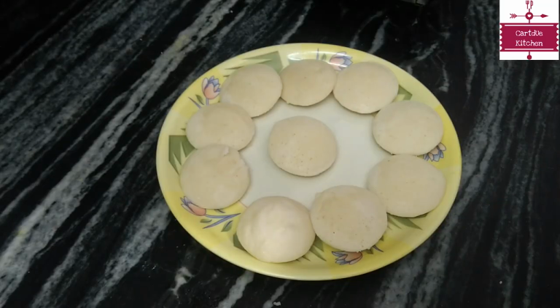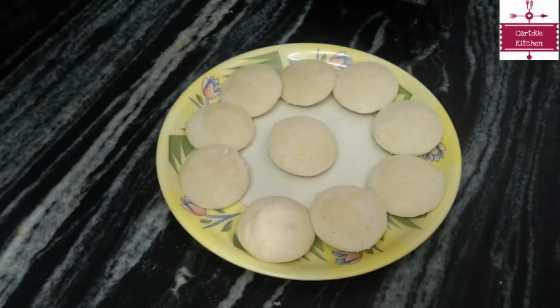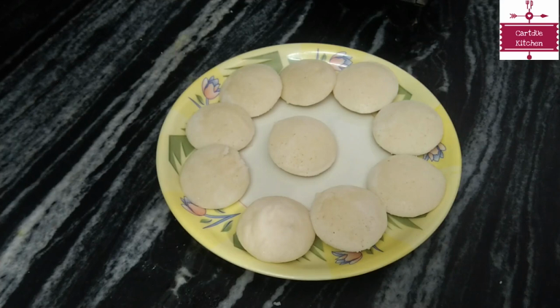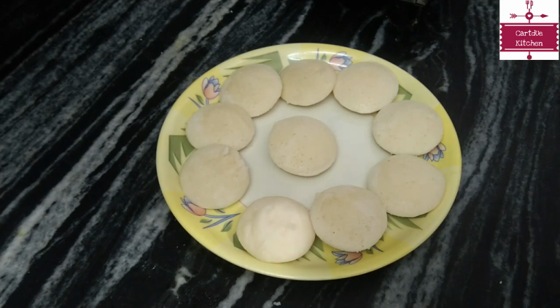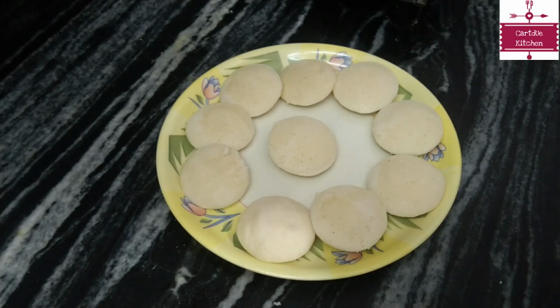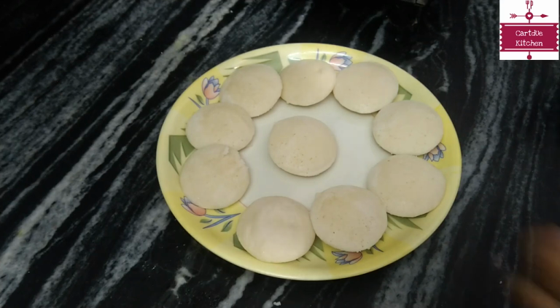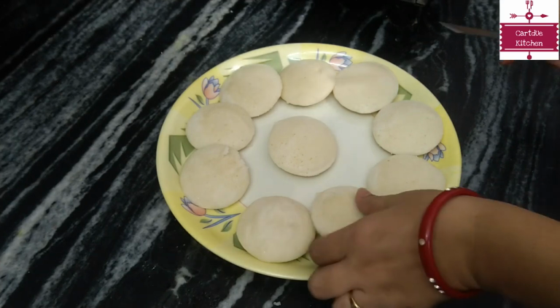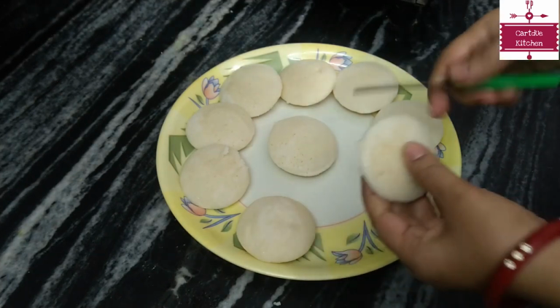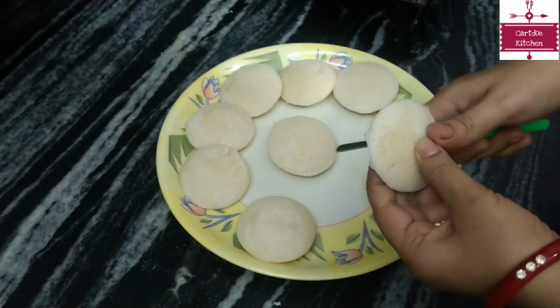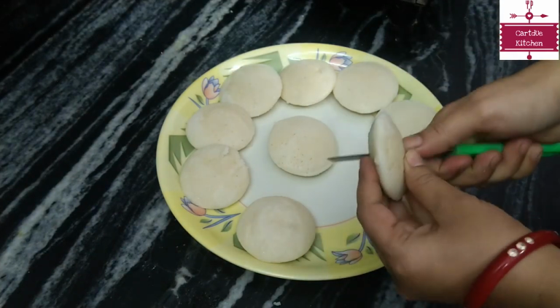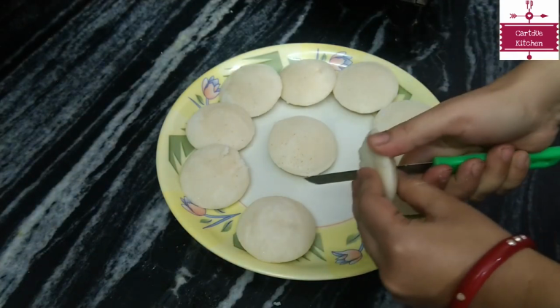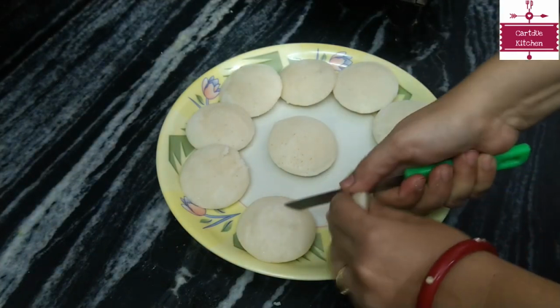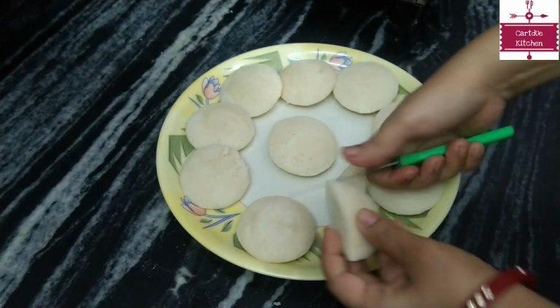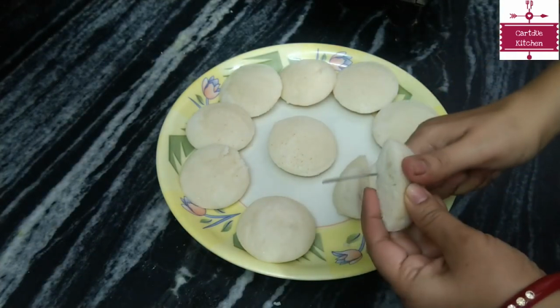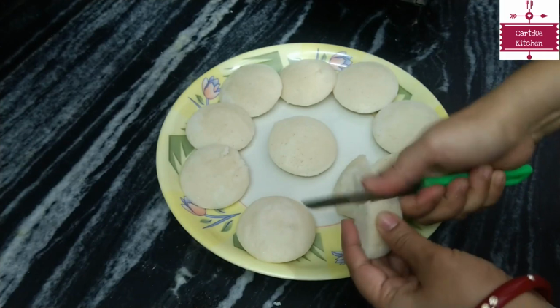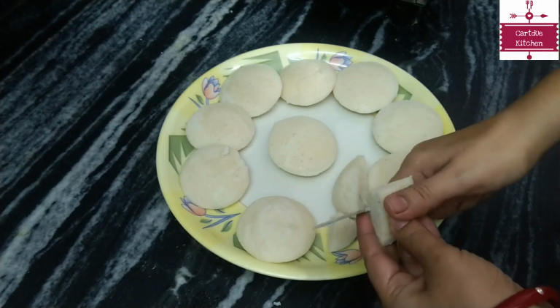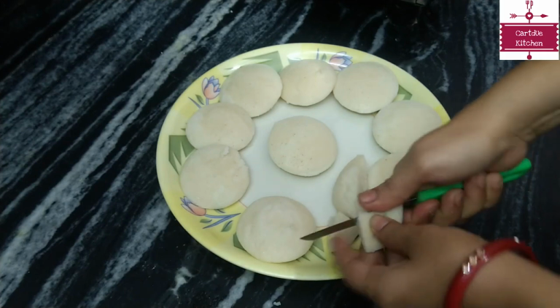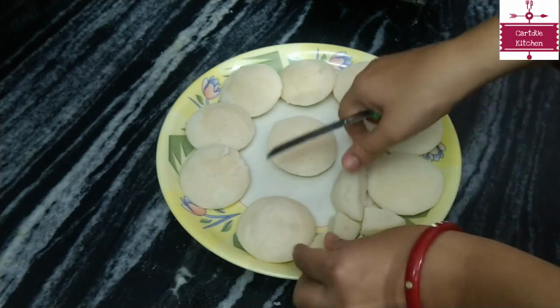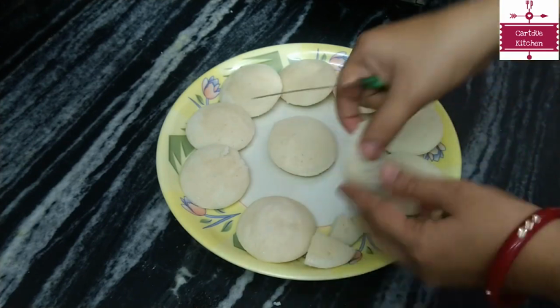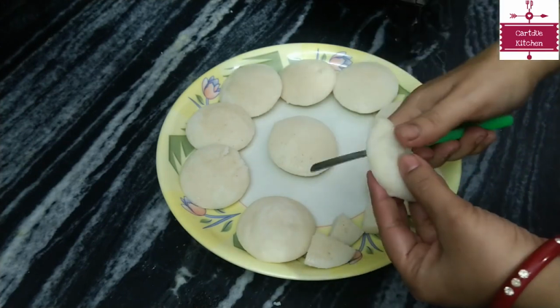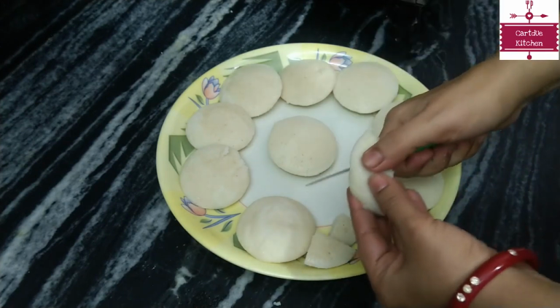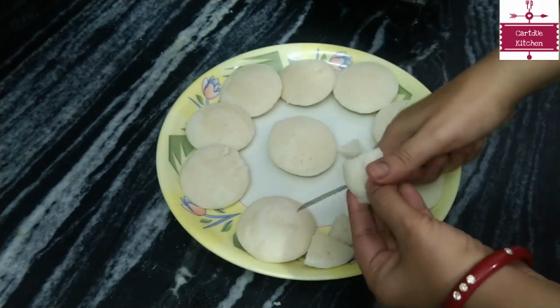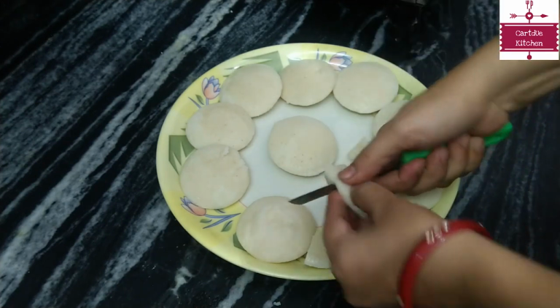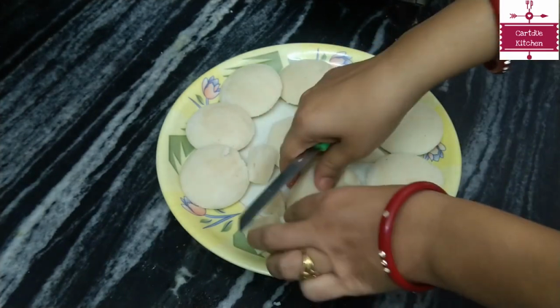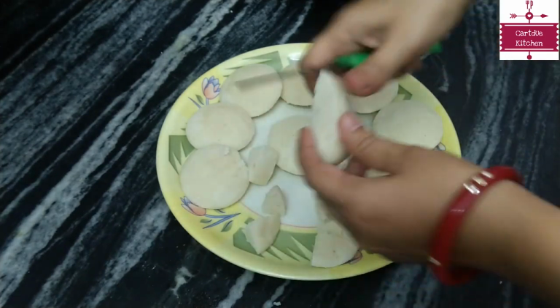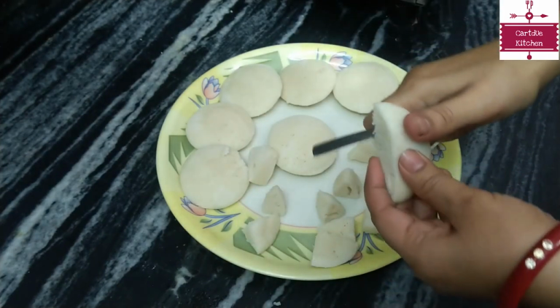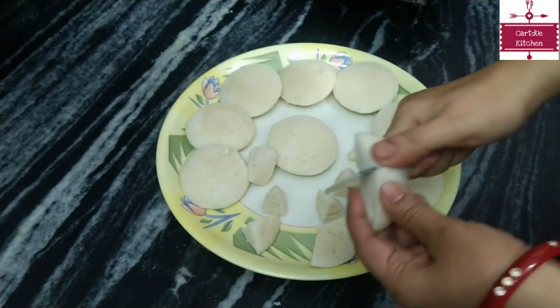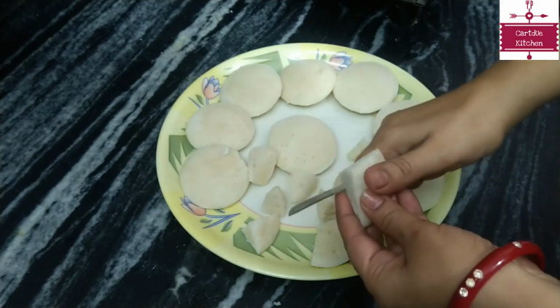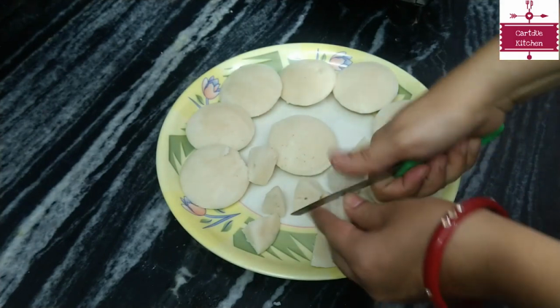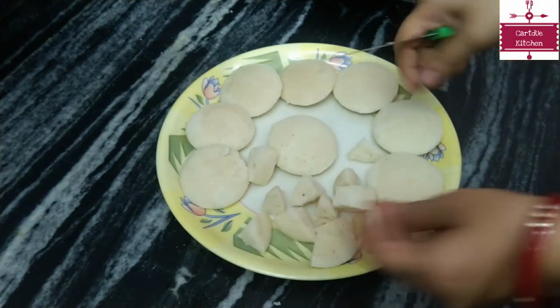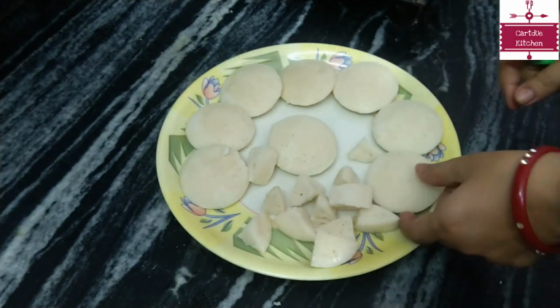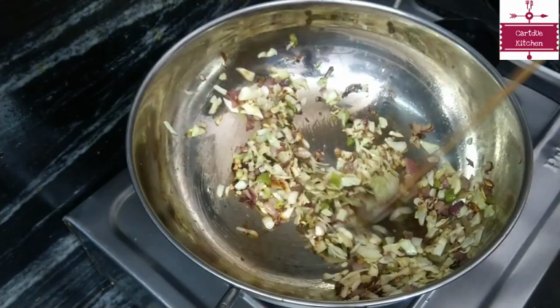When we cut the idli, we will cut it in the center and cut it into 4-6 pieces. We will cut all the idli well.